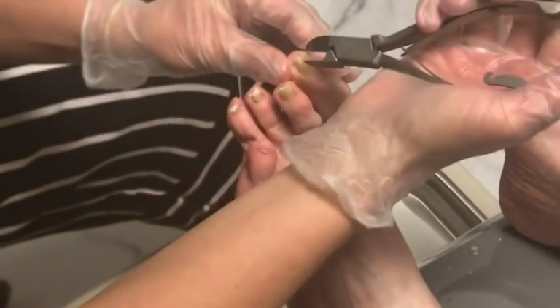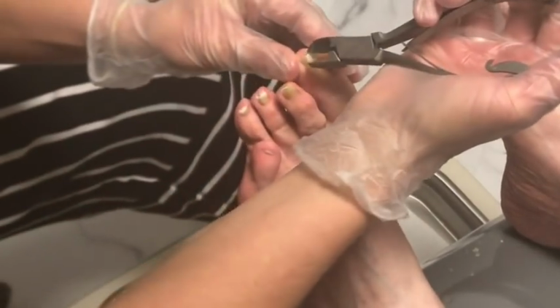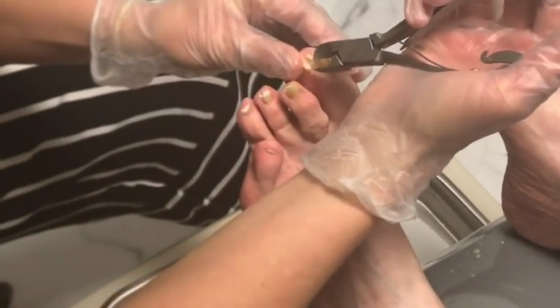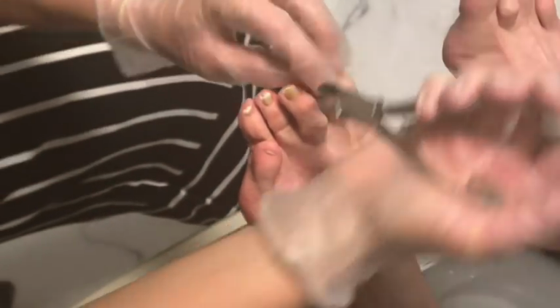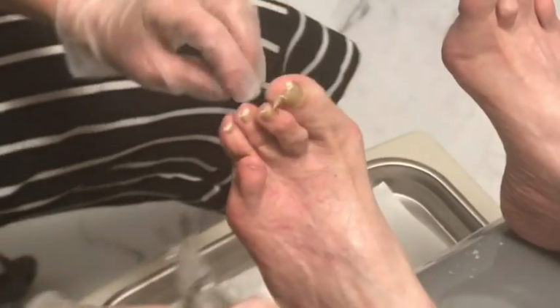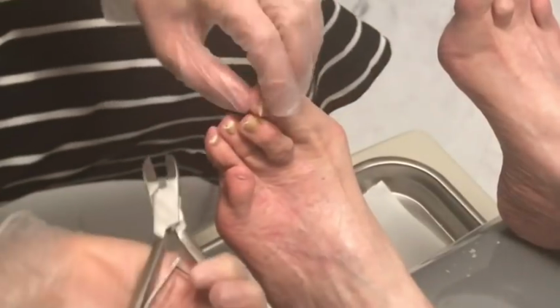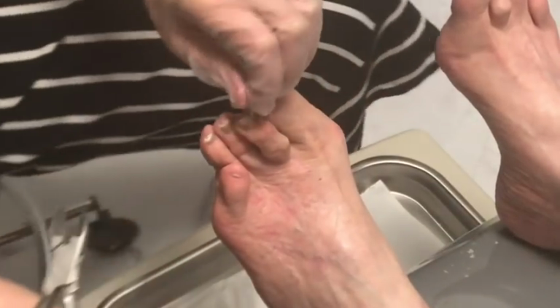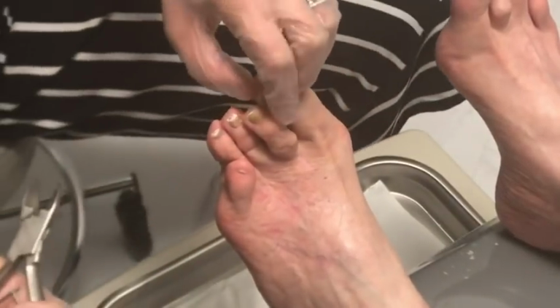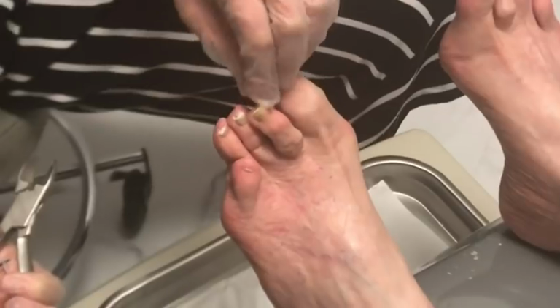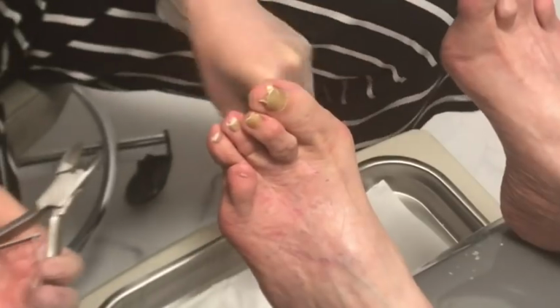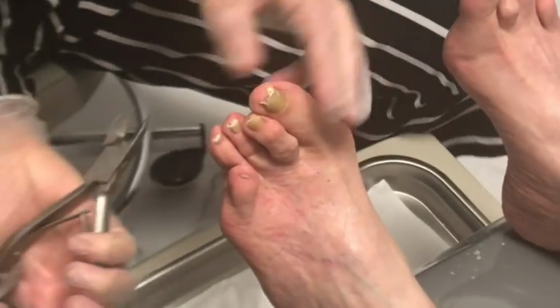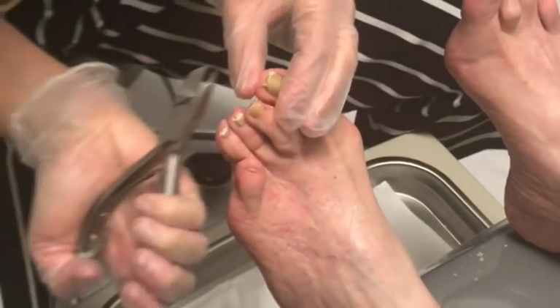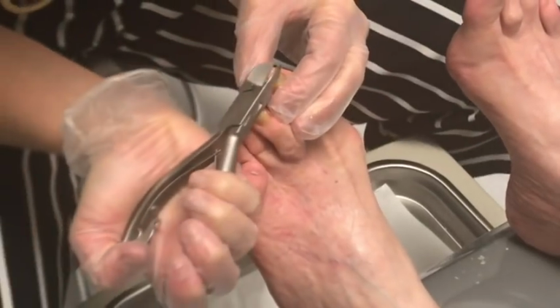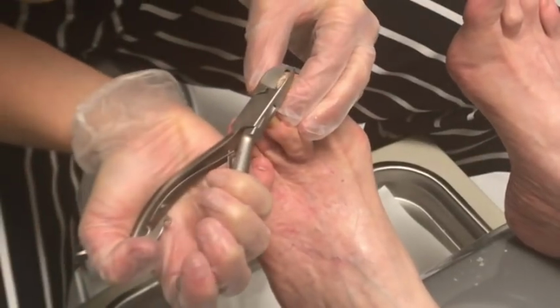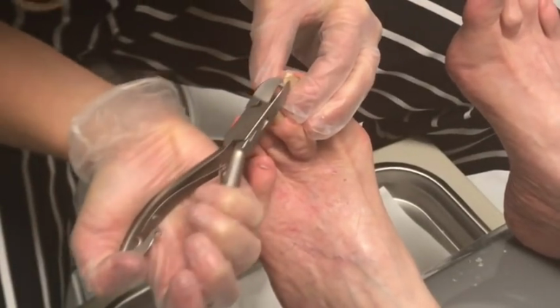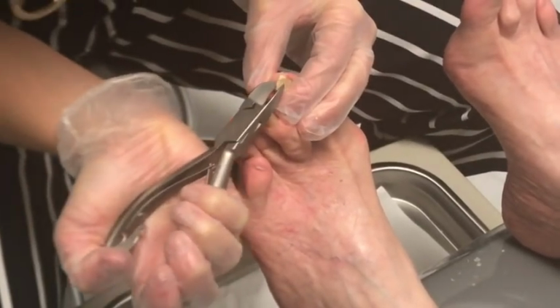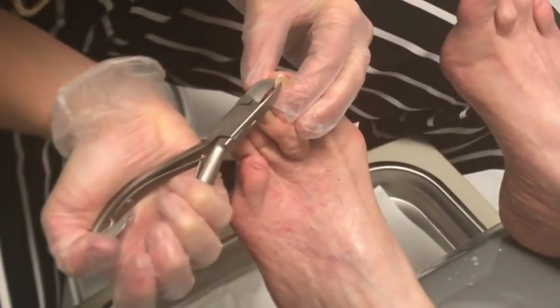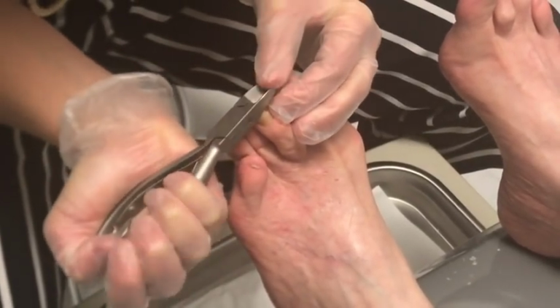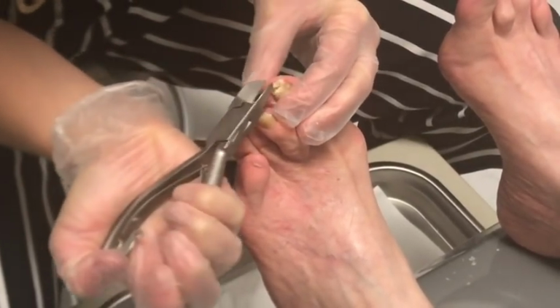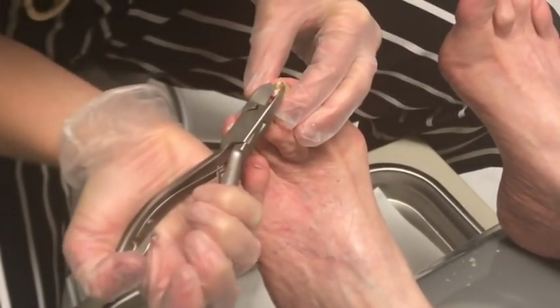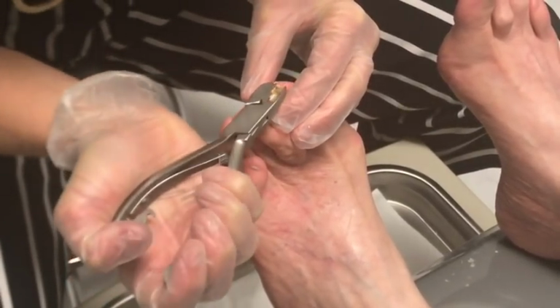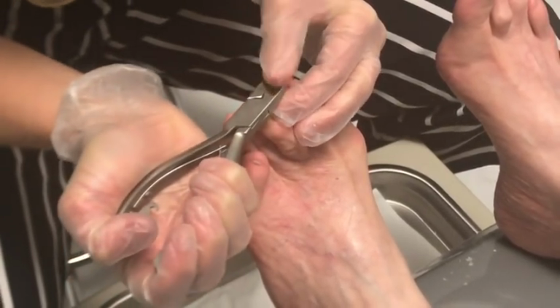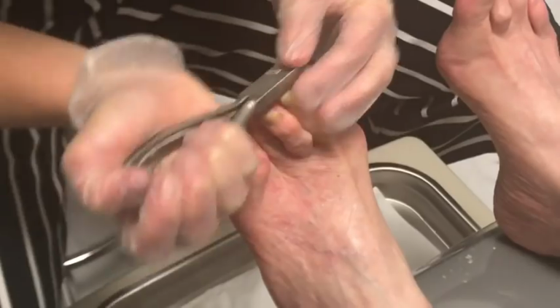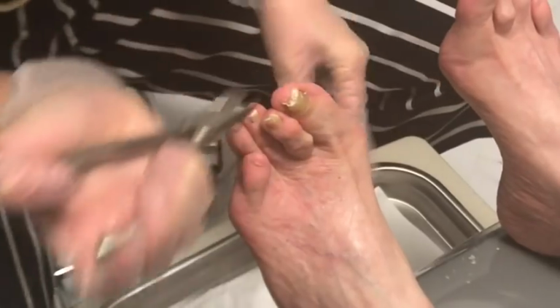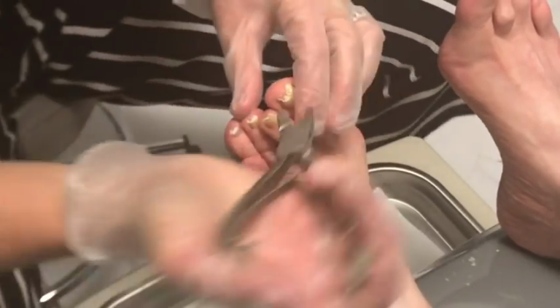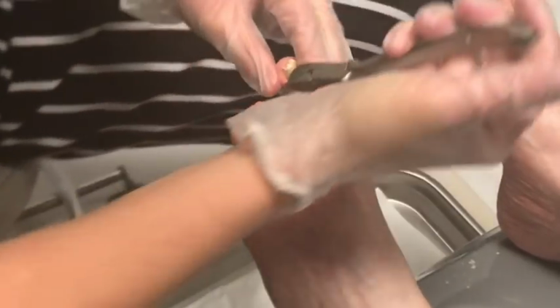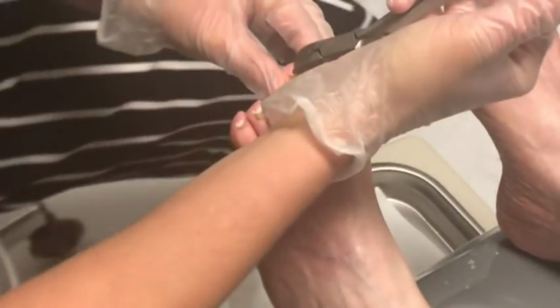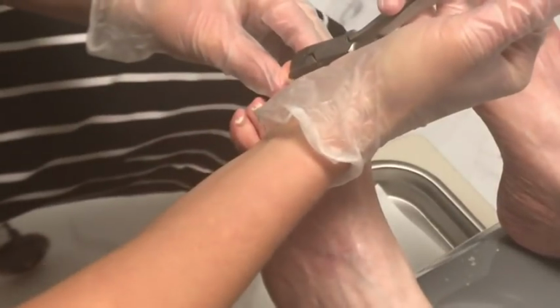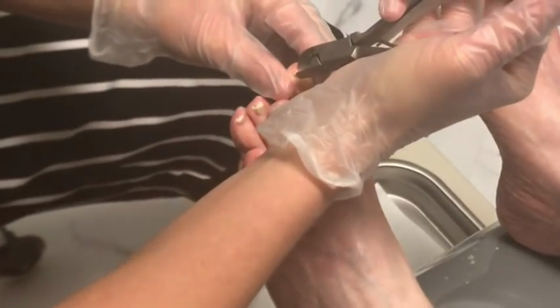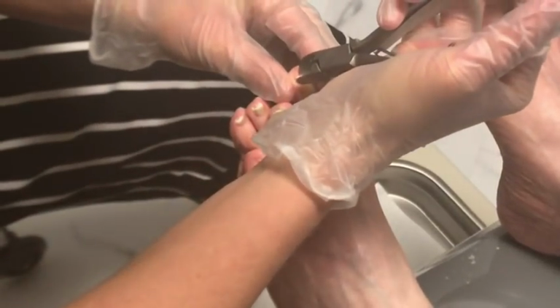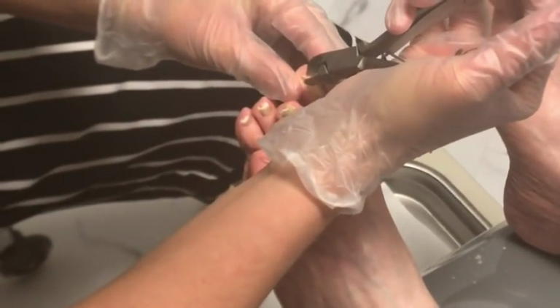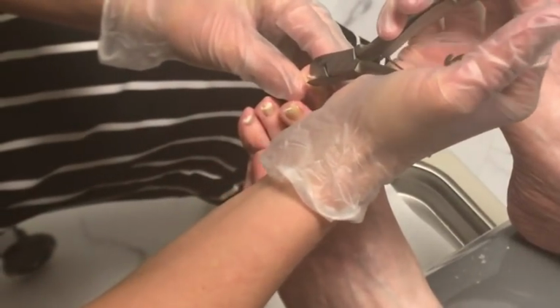There's not a lot to trim on this one. What we'll do is get the dremel and try to thin out the thickness of the nail. I started doing this when I was 15 in my grandfather's office. Actually I started in there when I was 12, sweeping up toenails and helping patients.